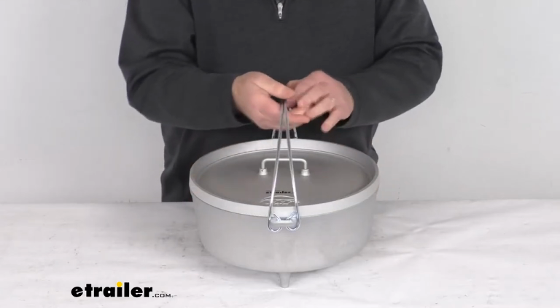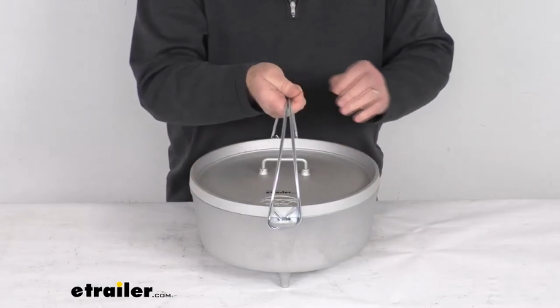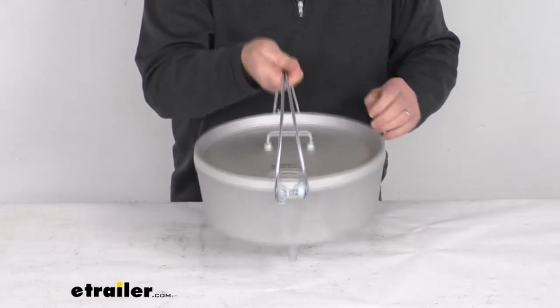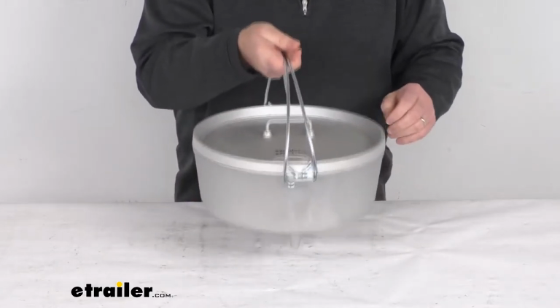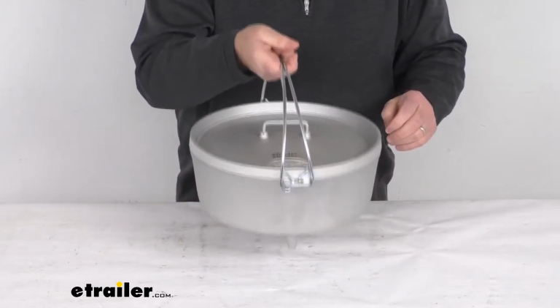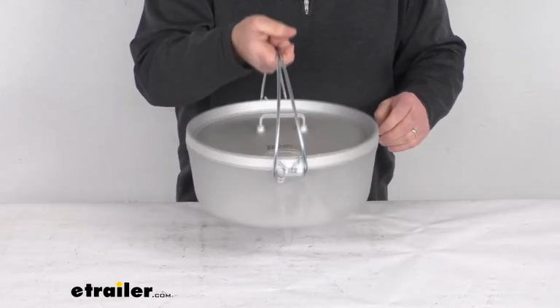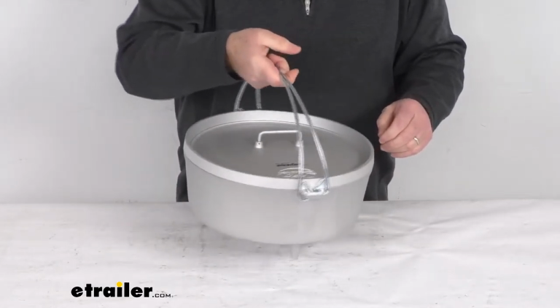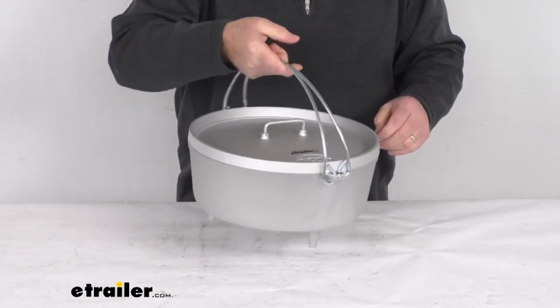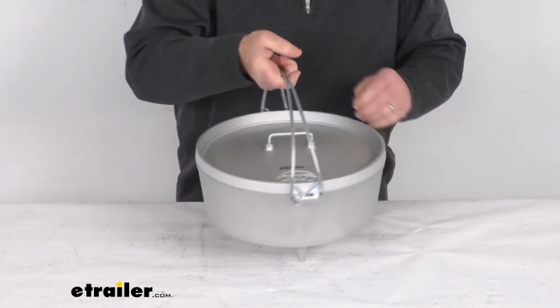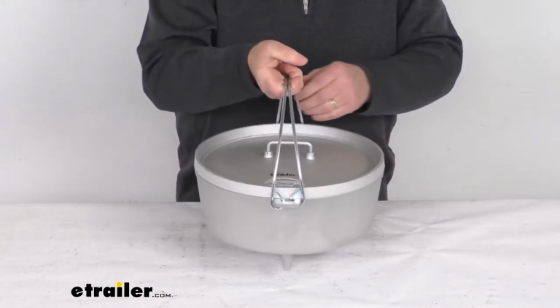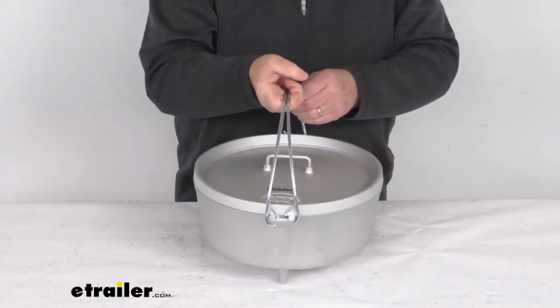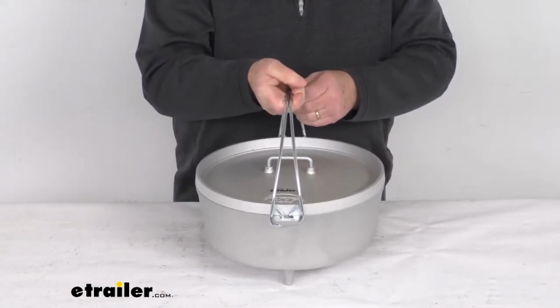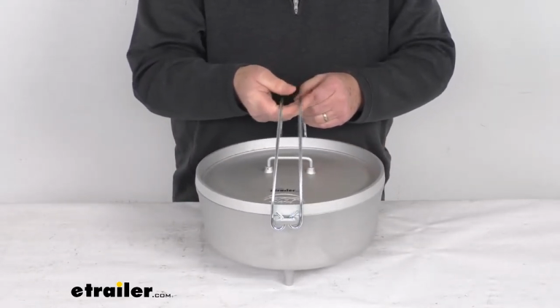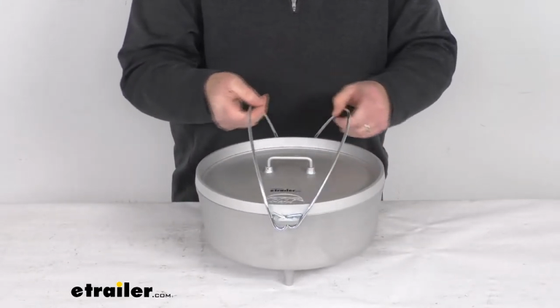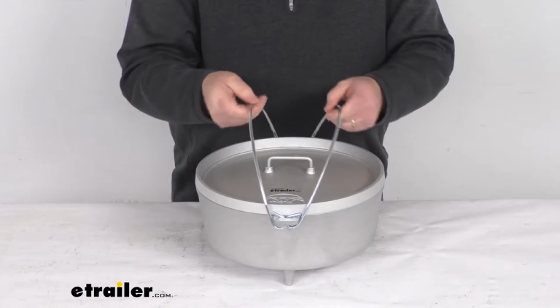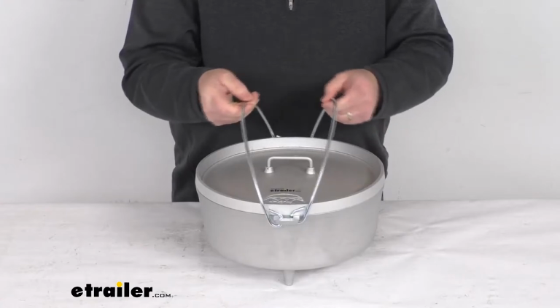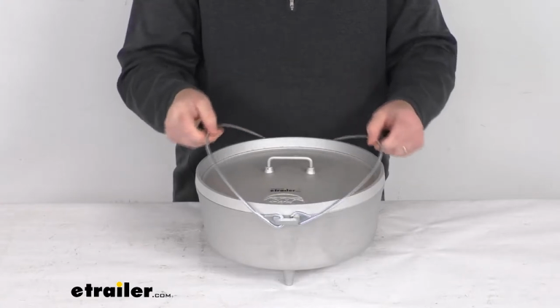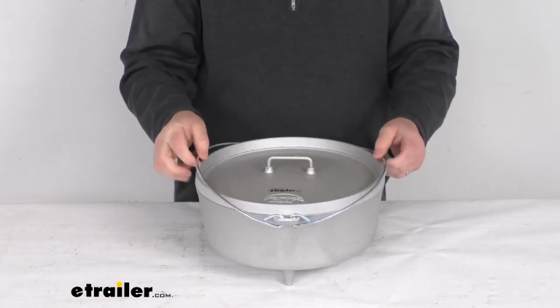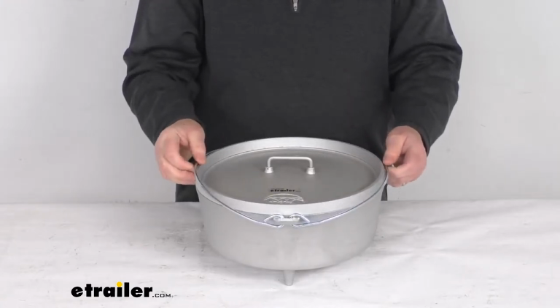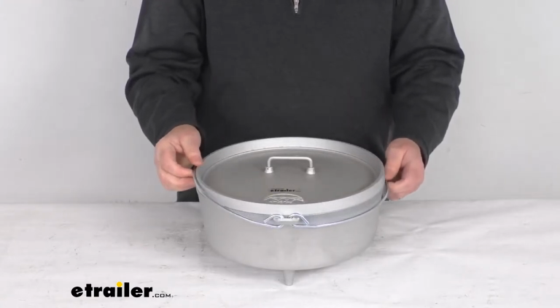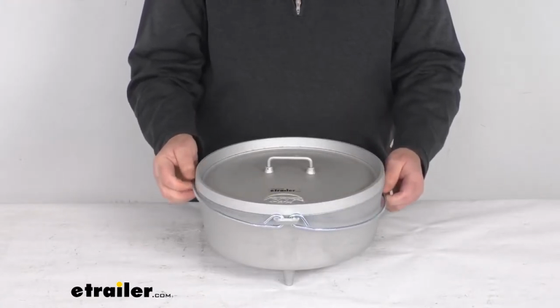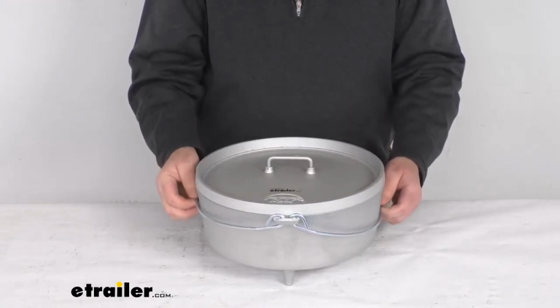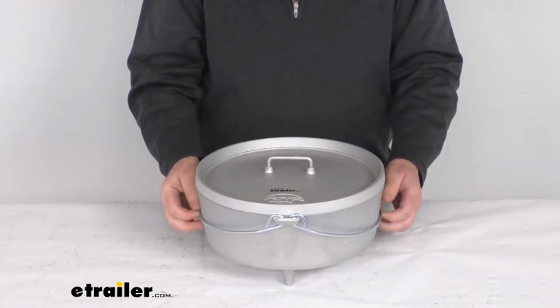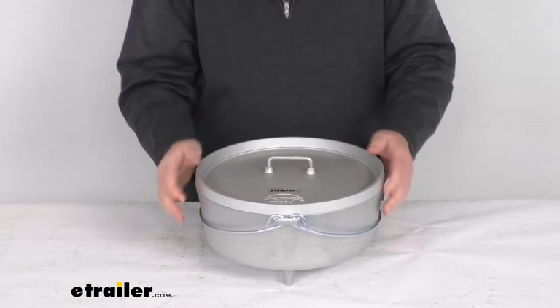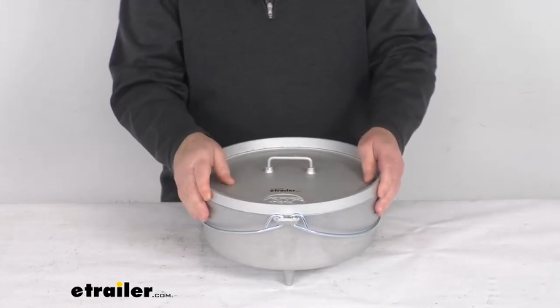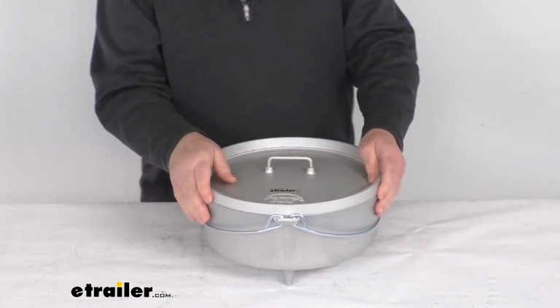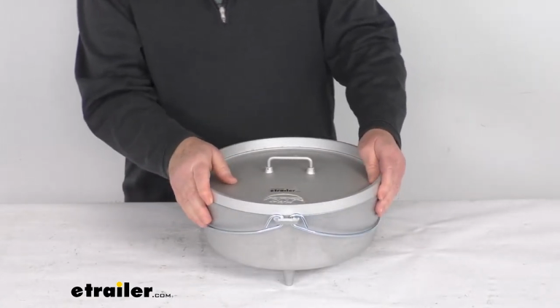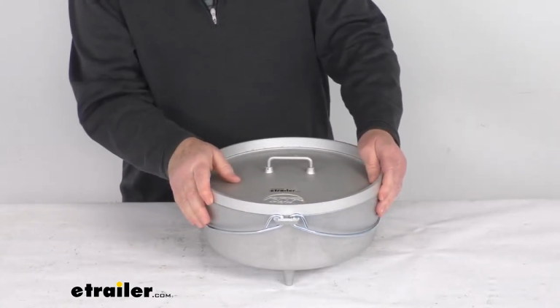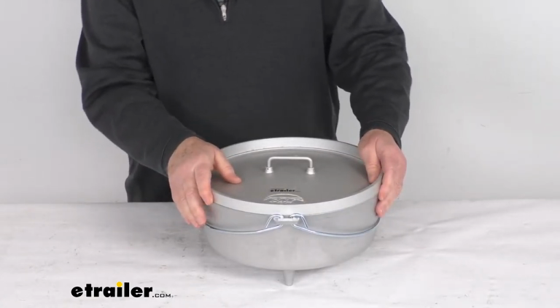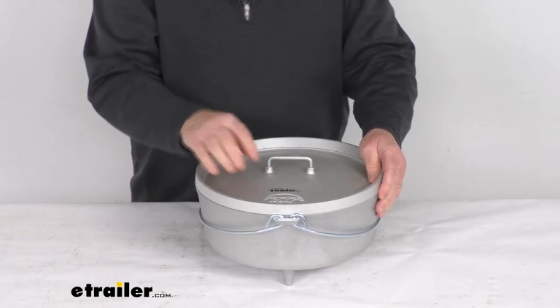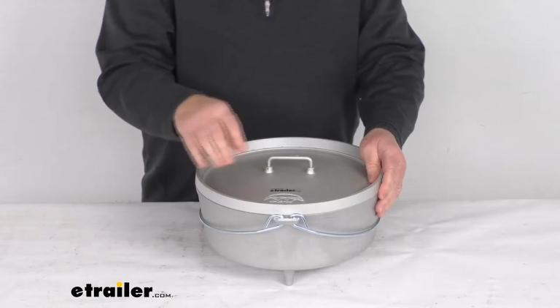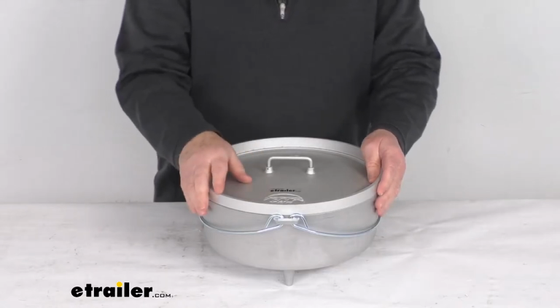You can see it's very lightweight — only weighs about six pounds total. Dutch ovens cook with radiant heat, so they work best with charcoal or coals underneath as well as heaped on the lid.